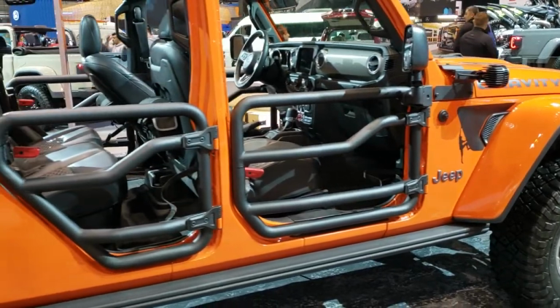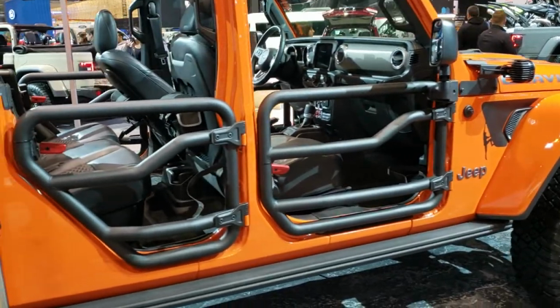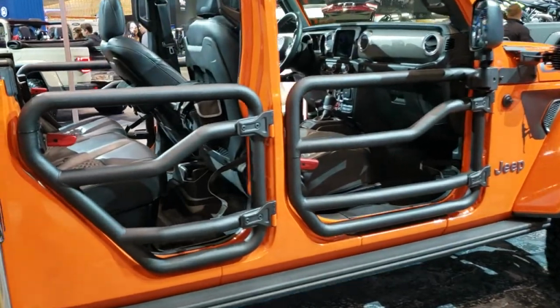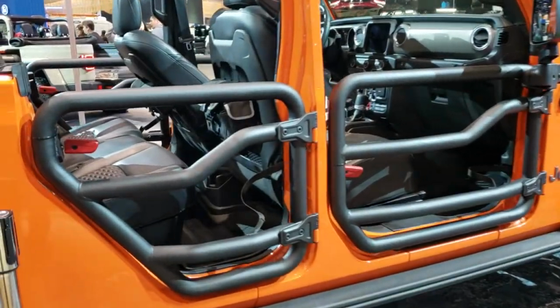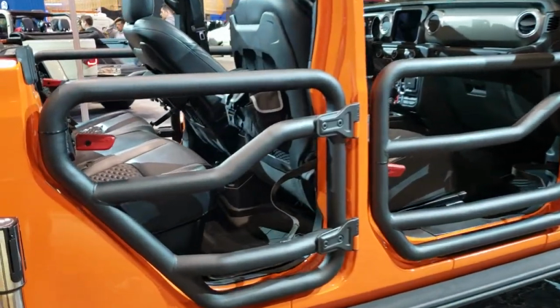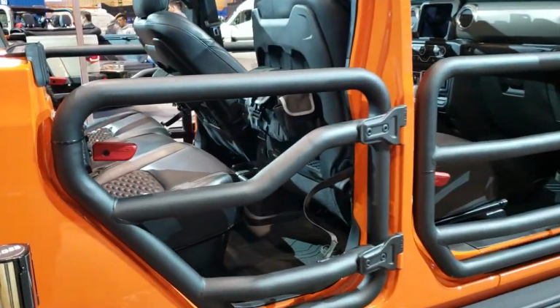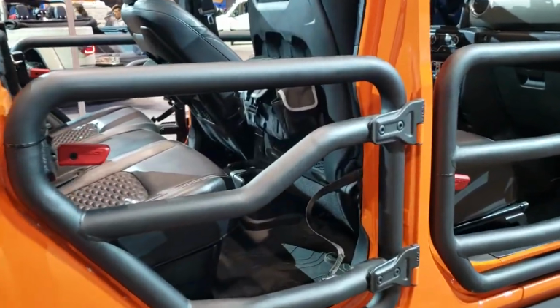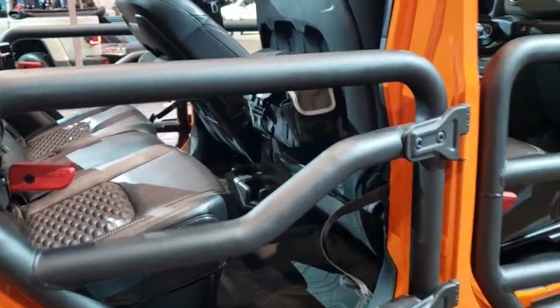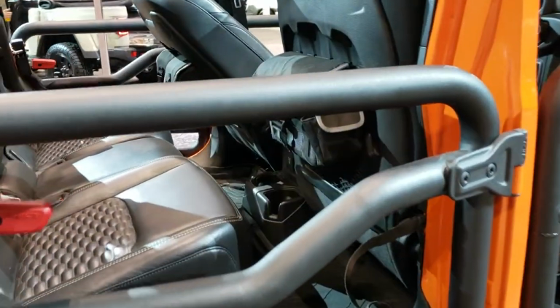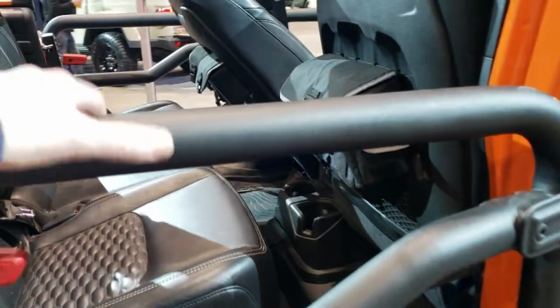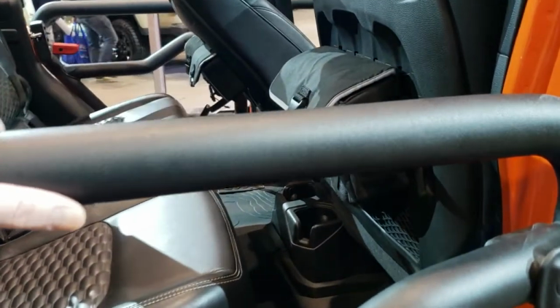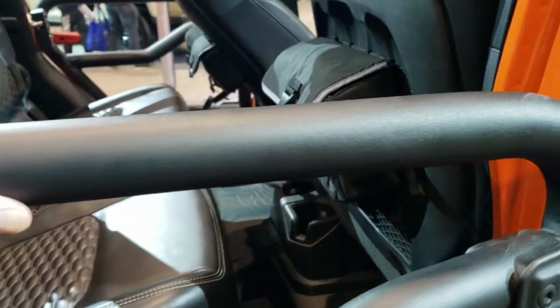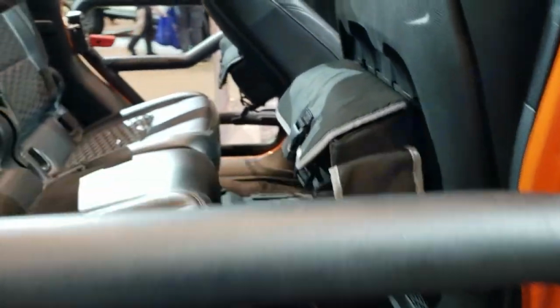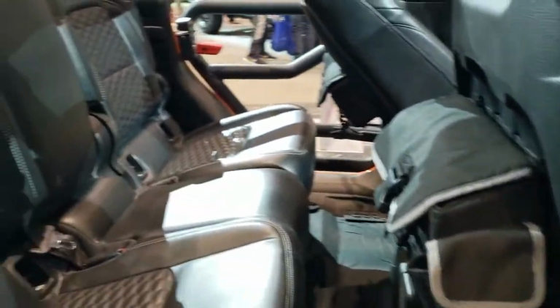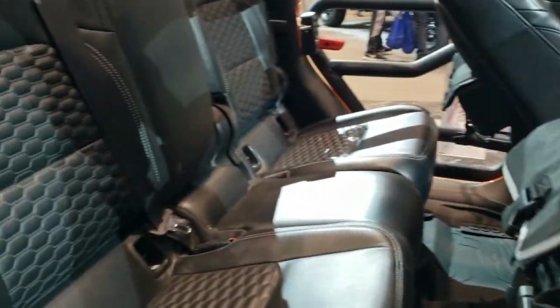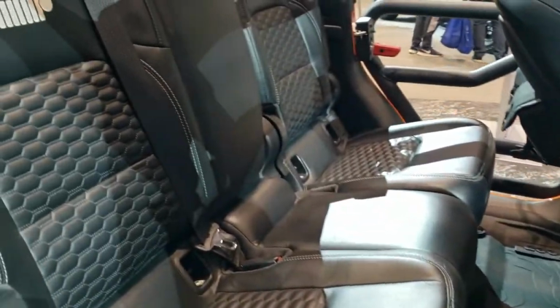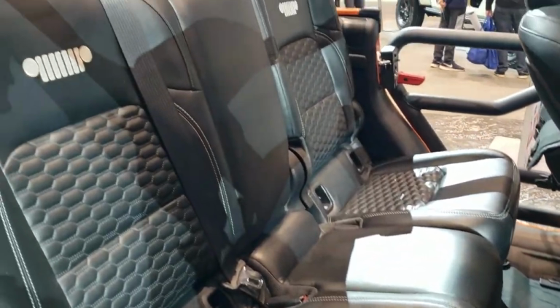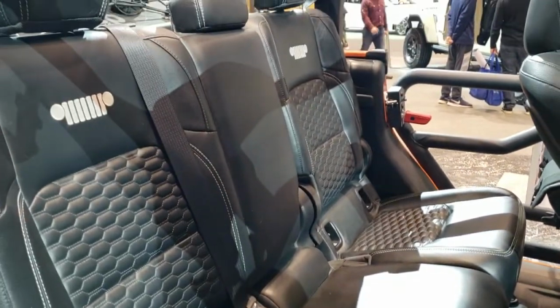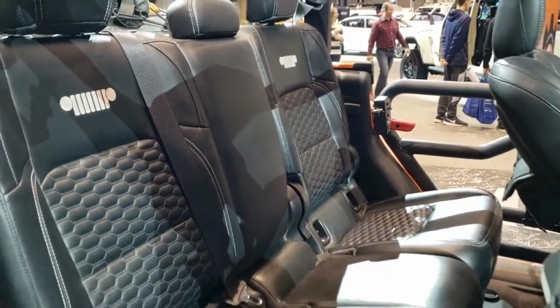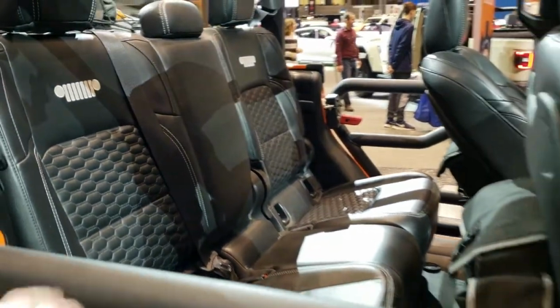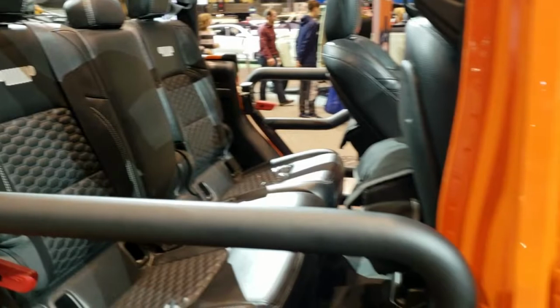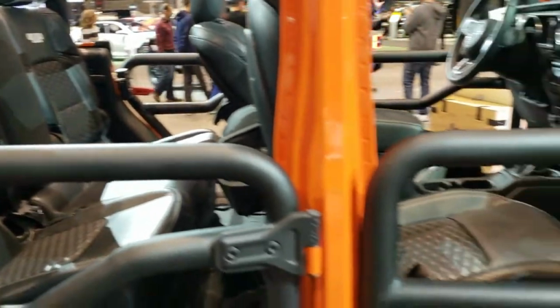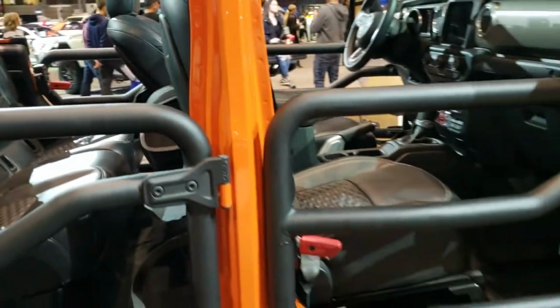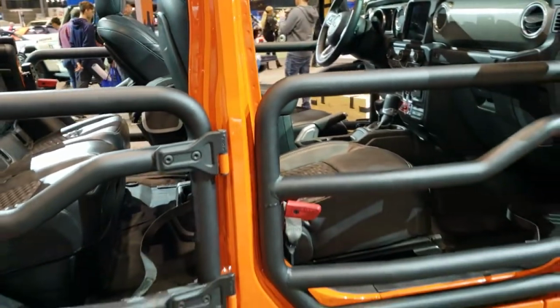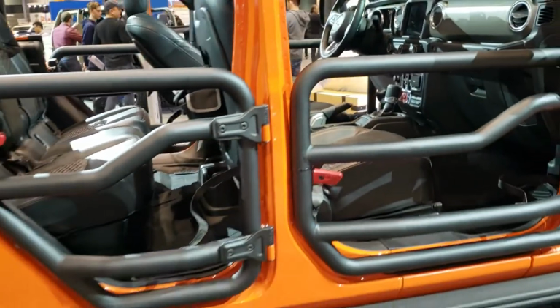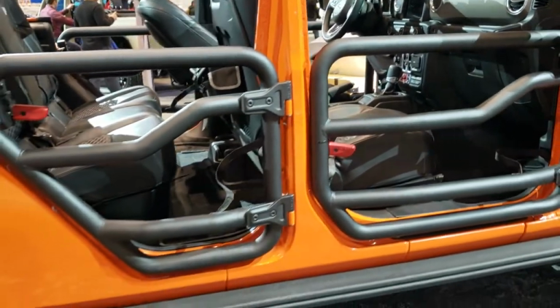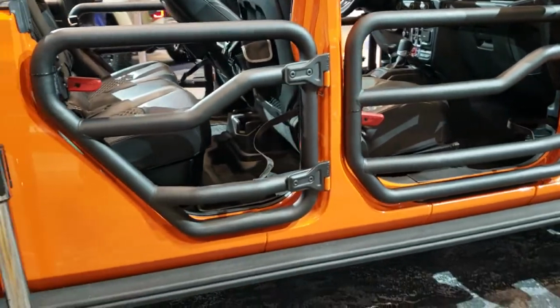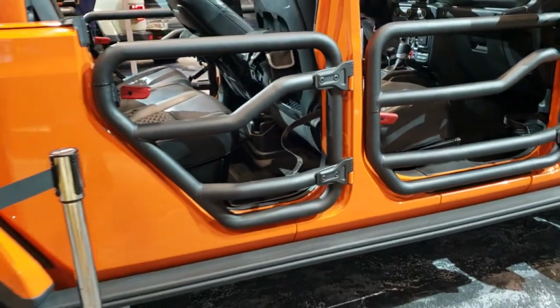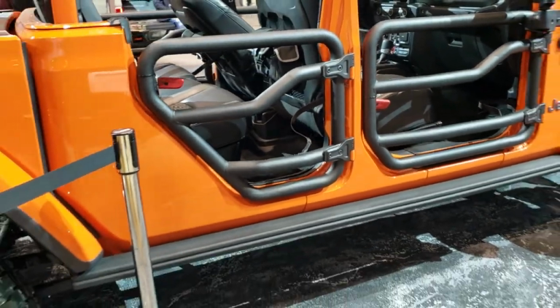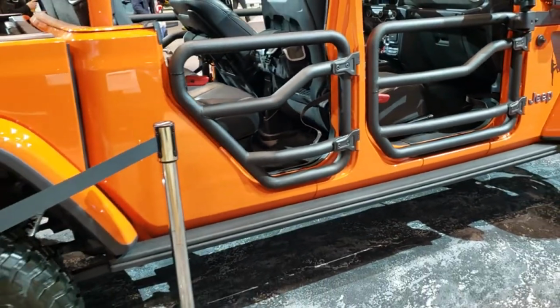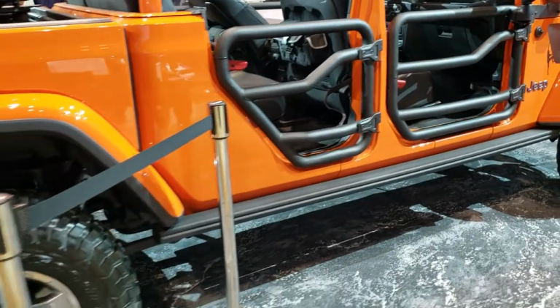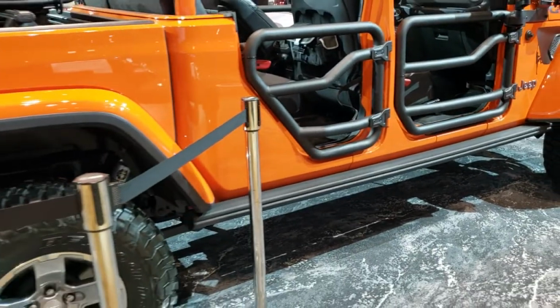I love the bars — the door bars here, pretty cool. It has custom cat skin leather and I'm just gonna do a quick walk around here and then we'll get up close and check out everything.